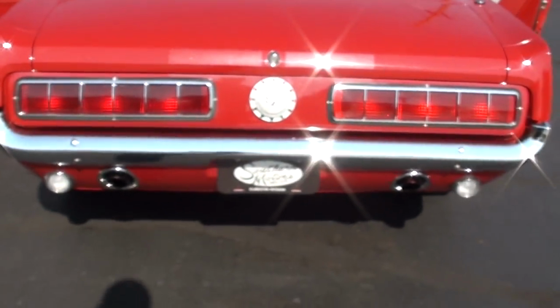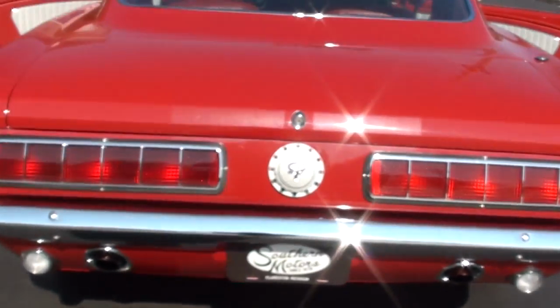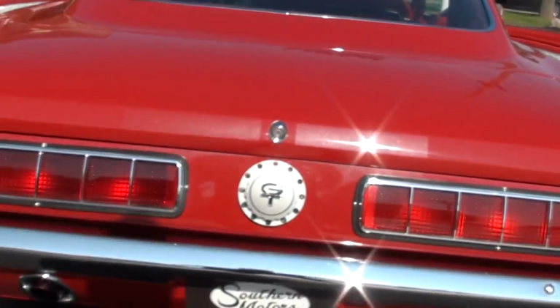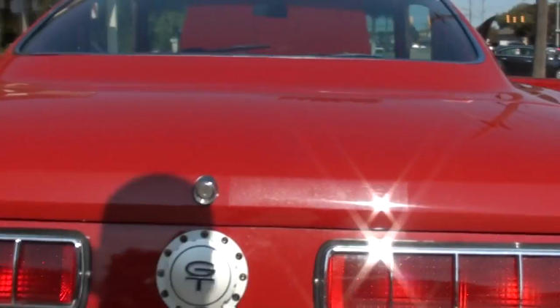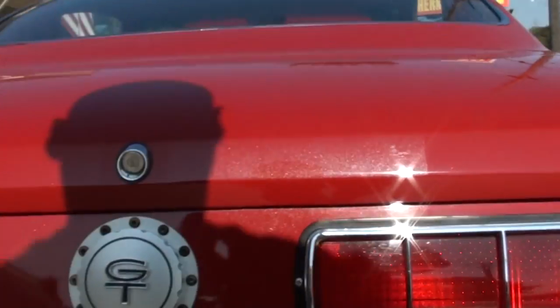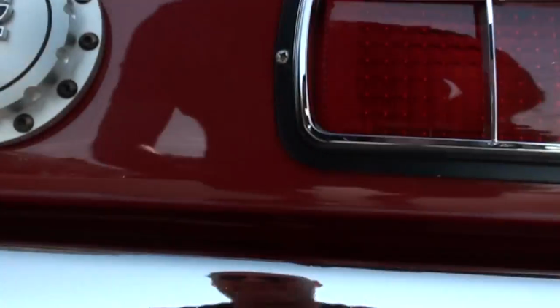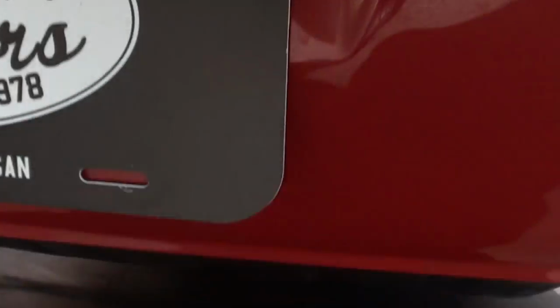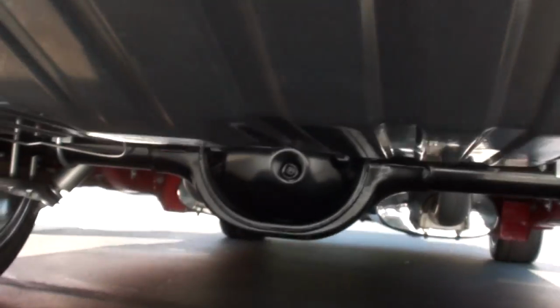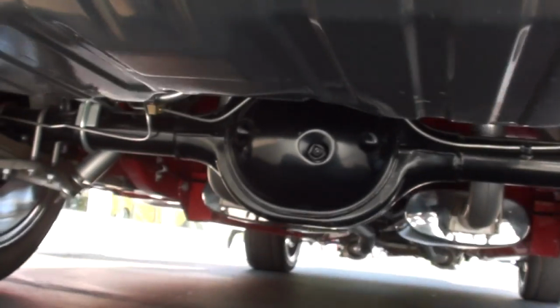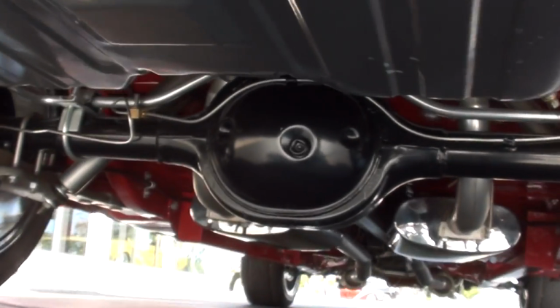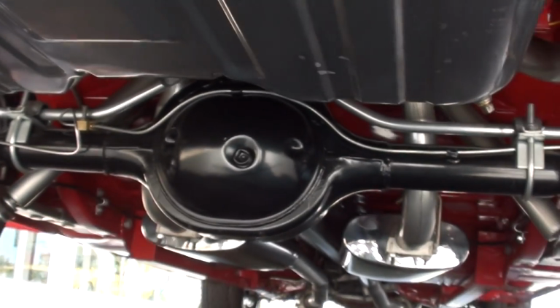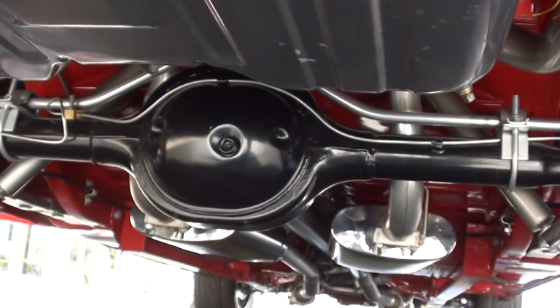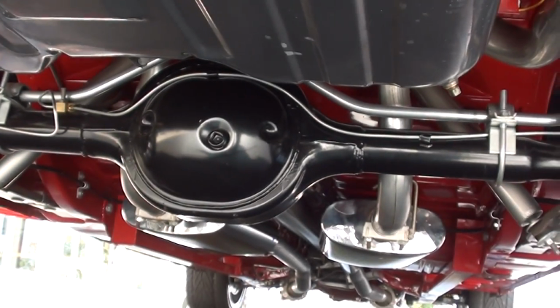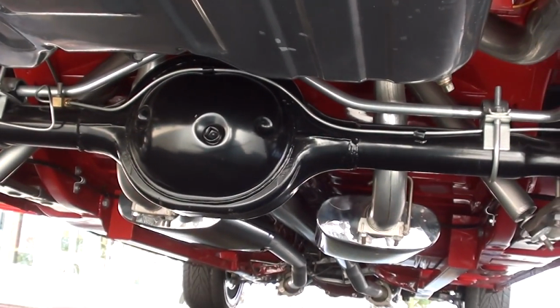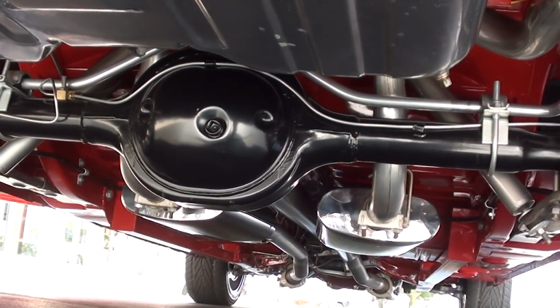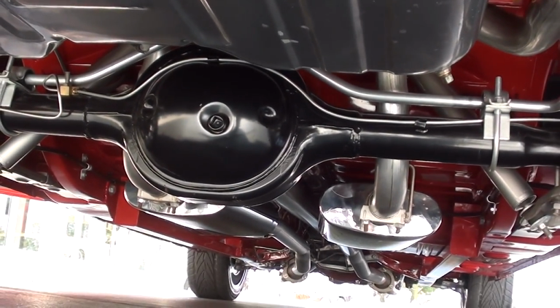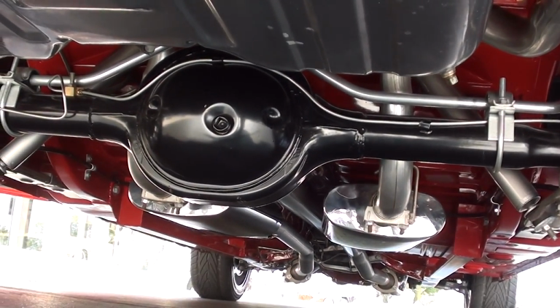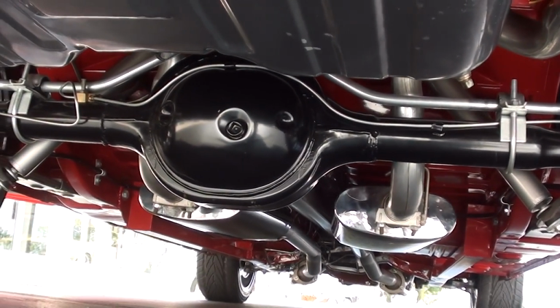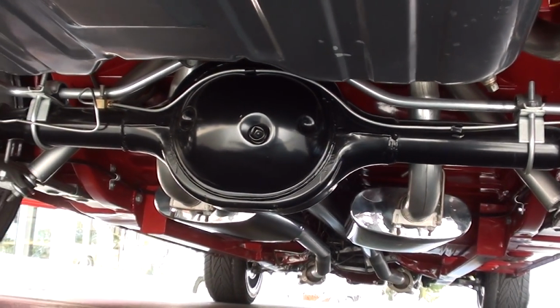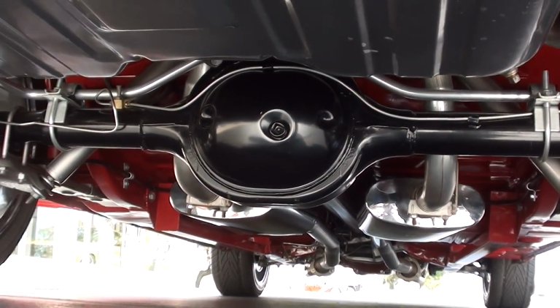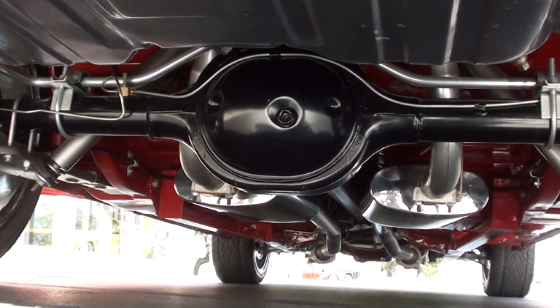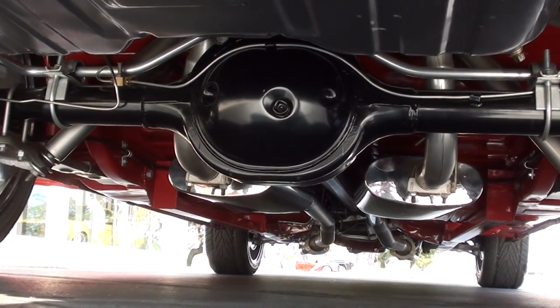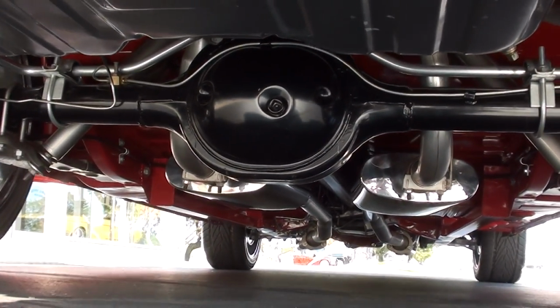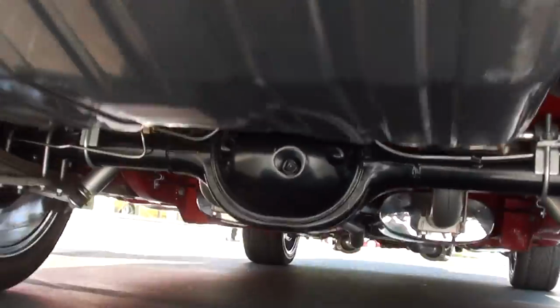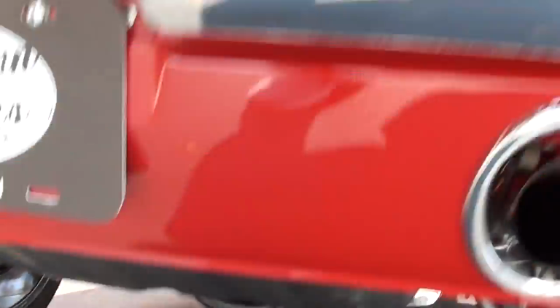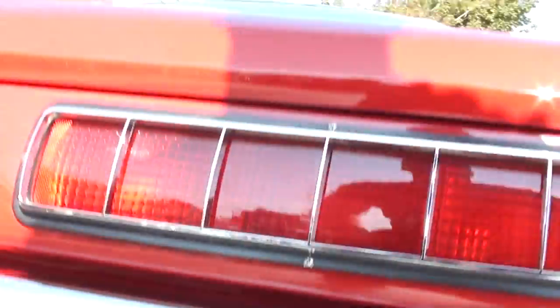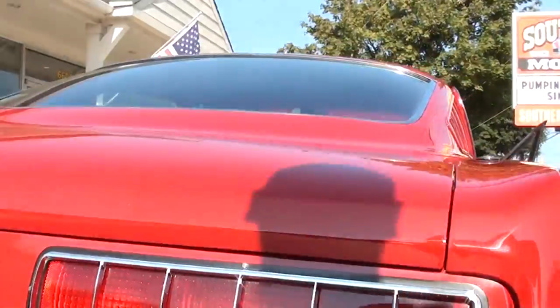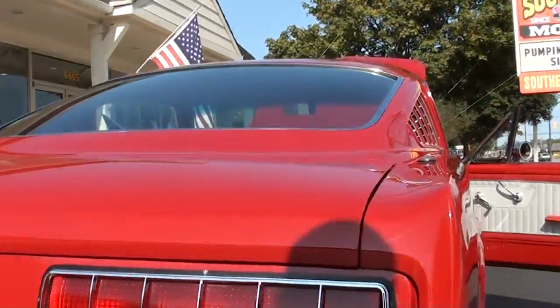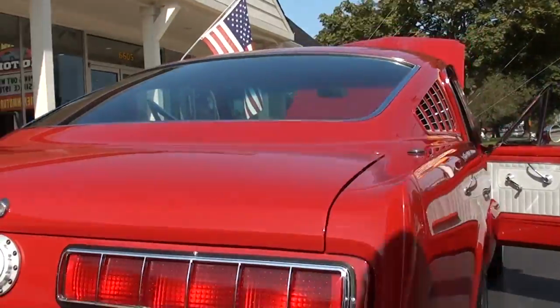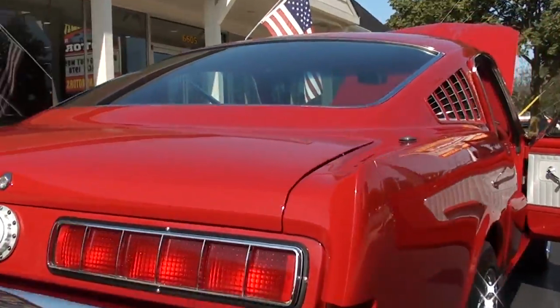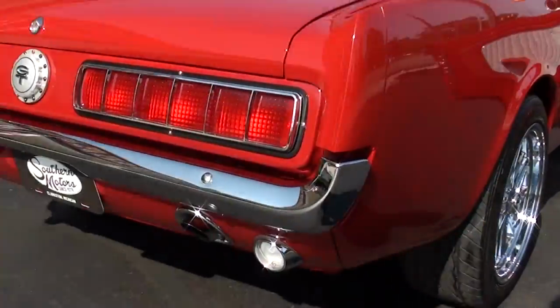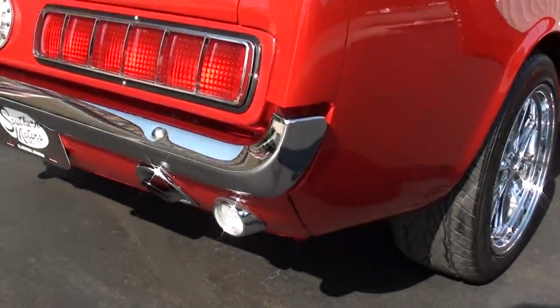And look at the bottom — just stunning. Wow.